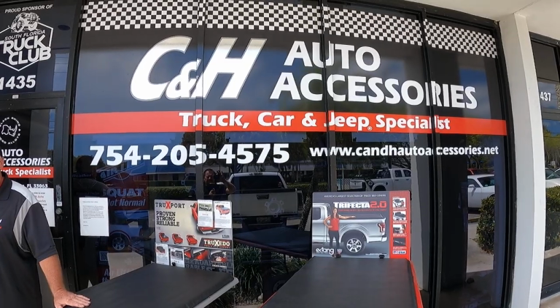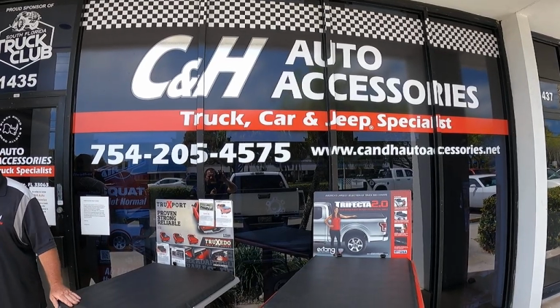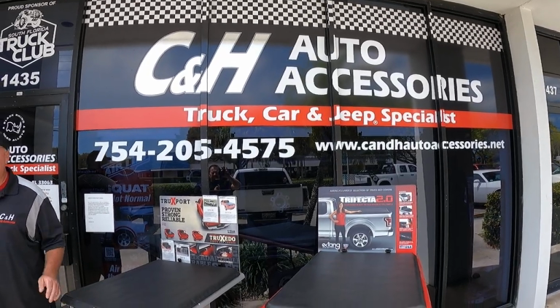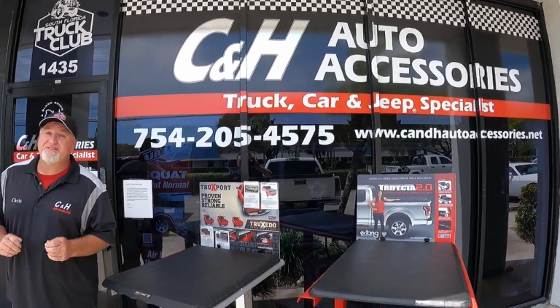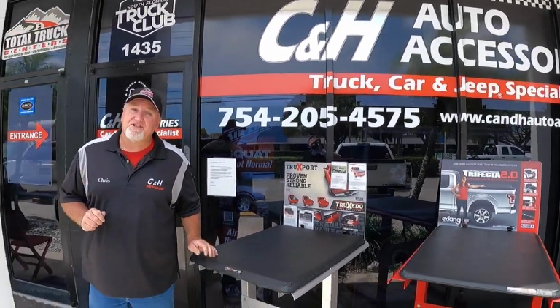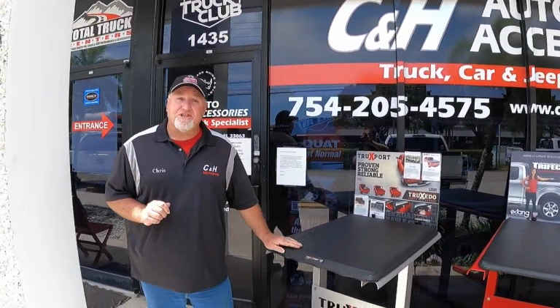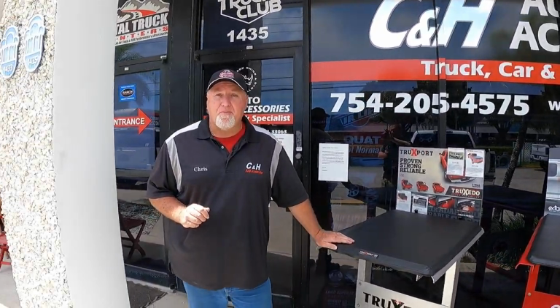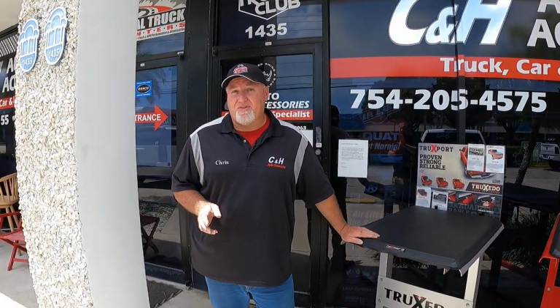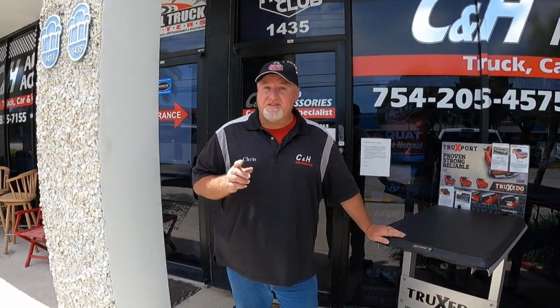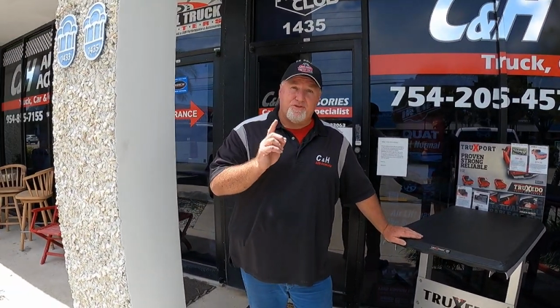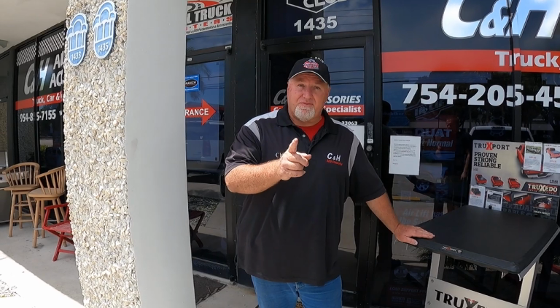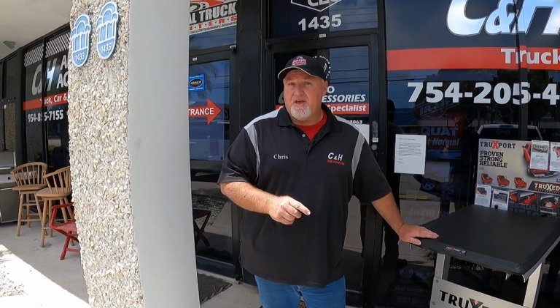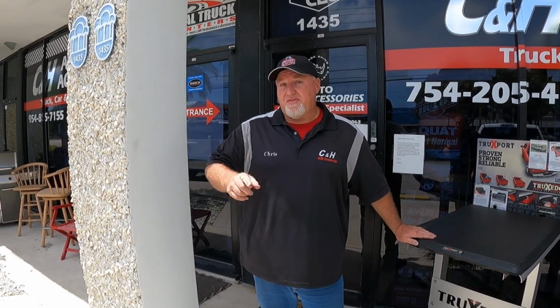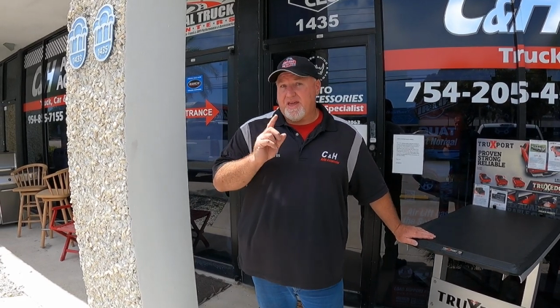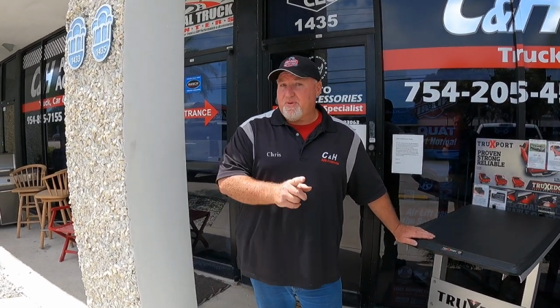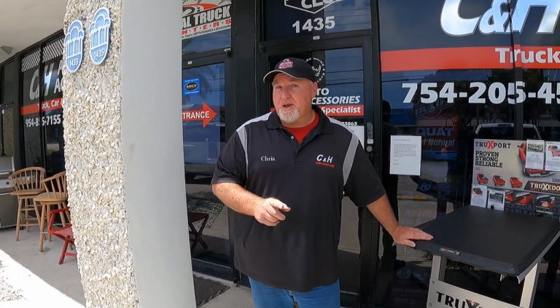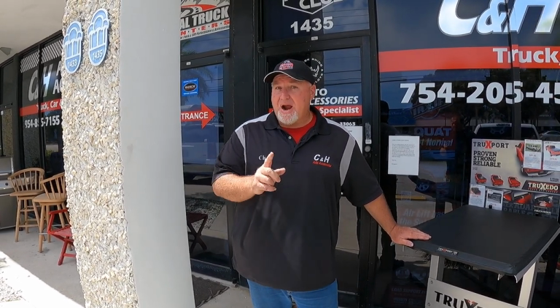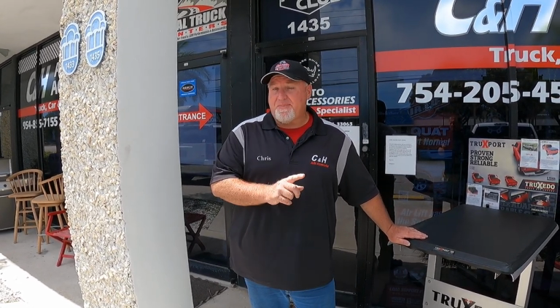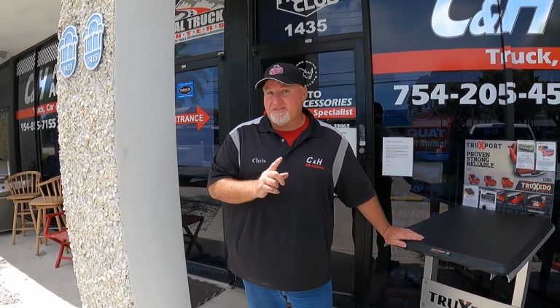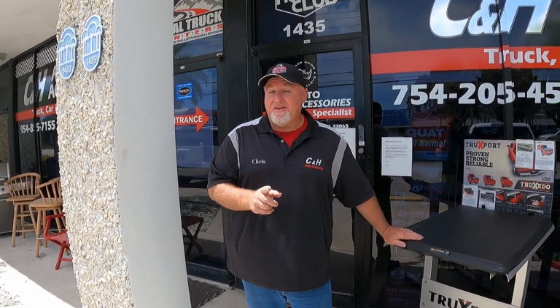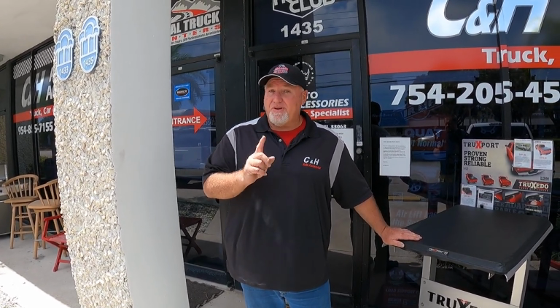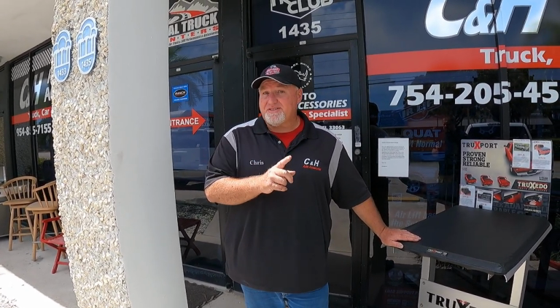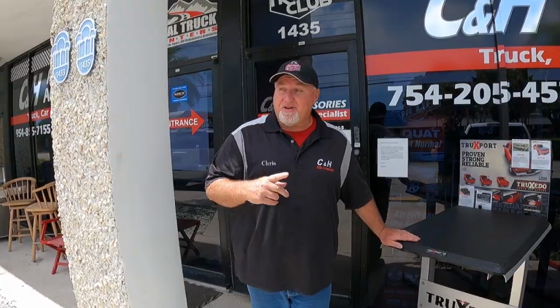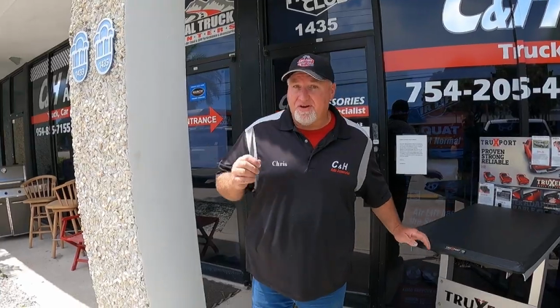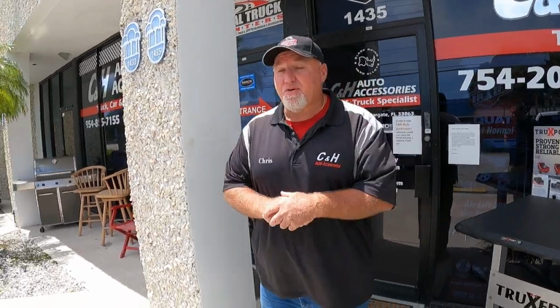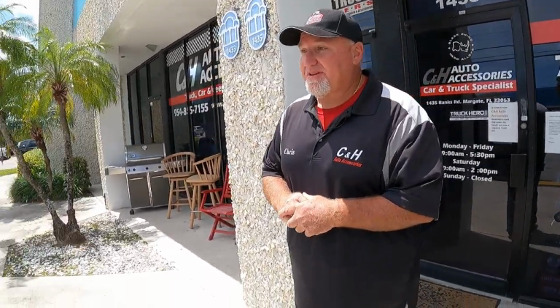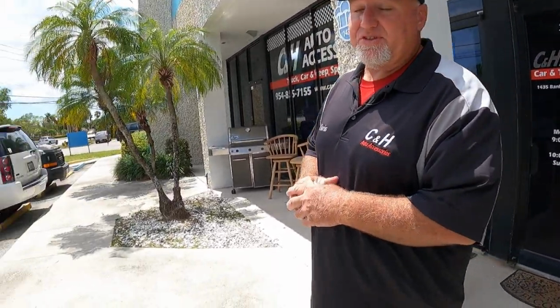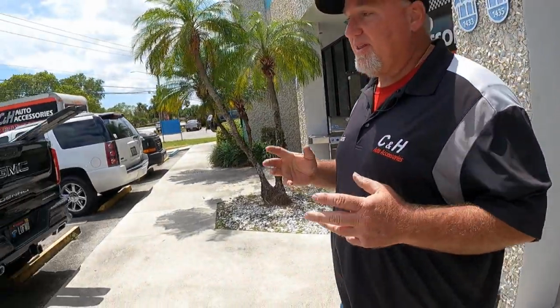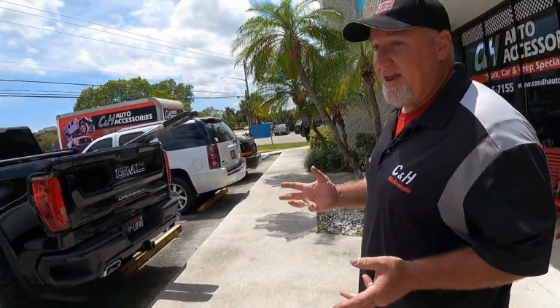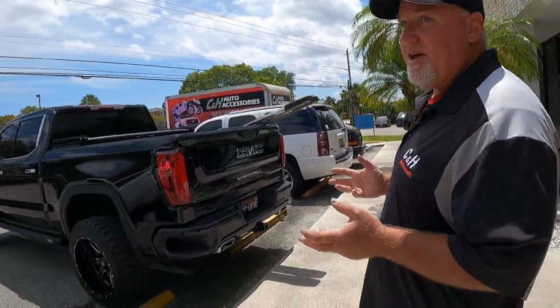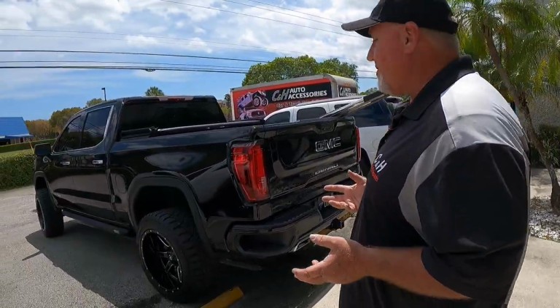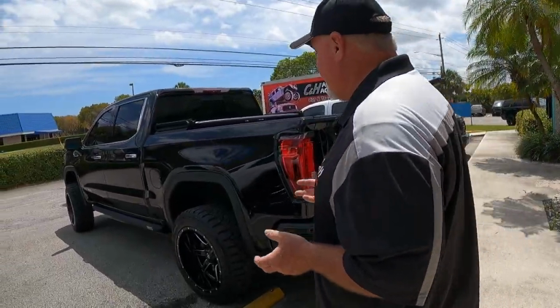Hello, this is Chris again with CNH Auto Accessories in Margay, Florida. Today we're going to do a review of the AMP Research PowerStep XL. What is the XL? Well, come on over here — let's go over the difference between the XL and the regular PowerStep.